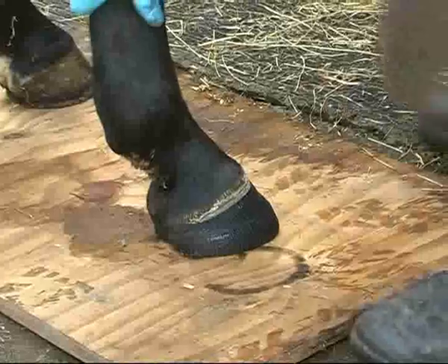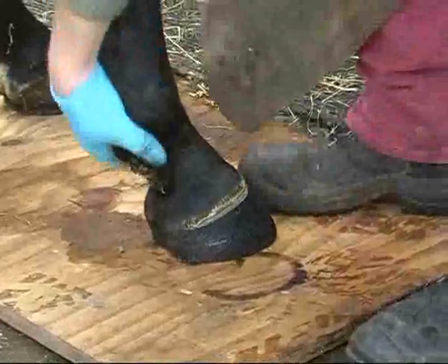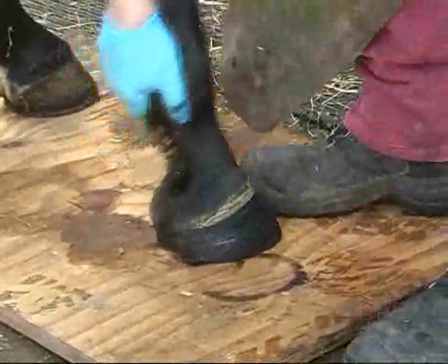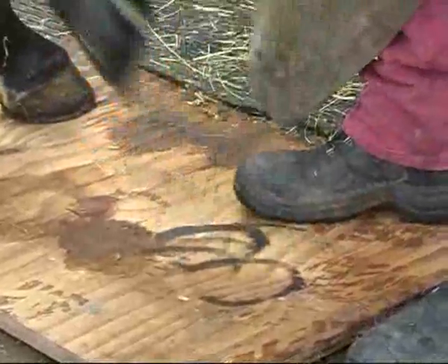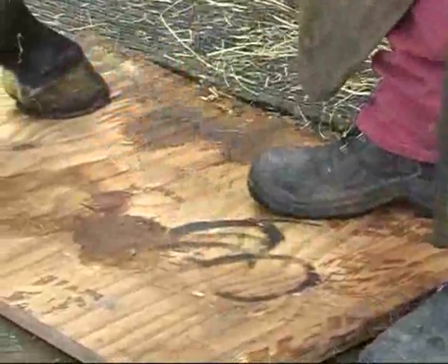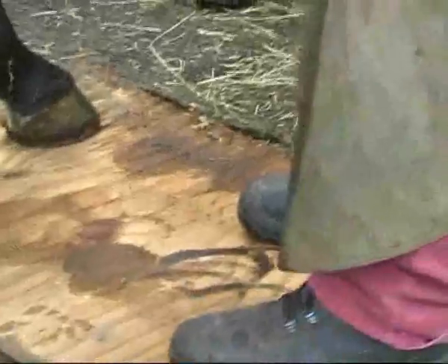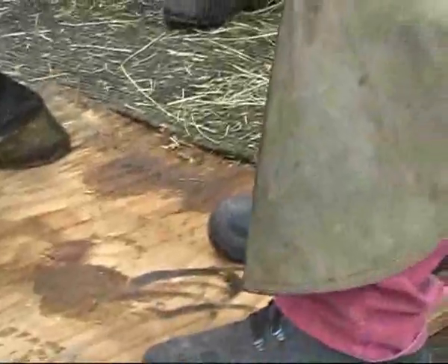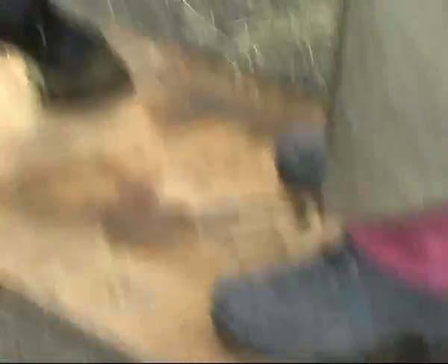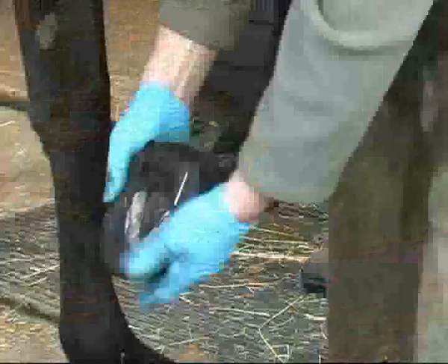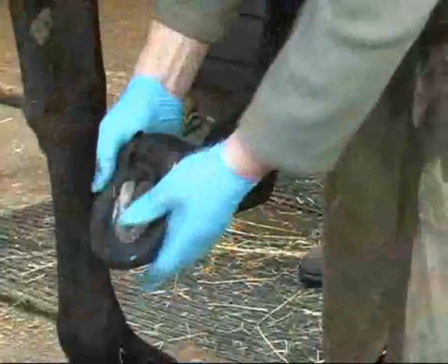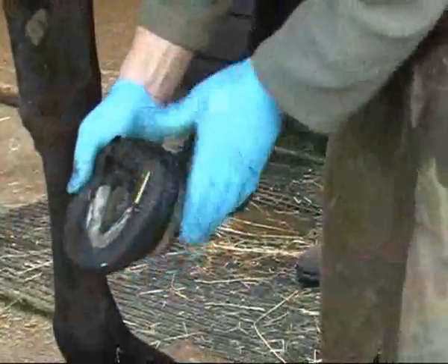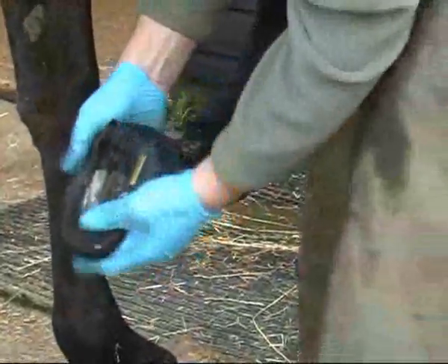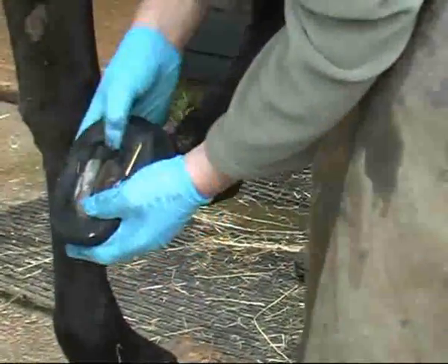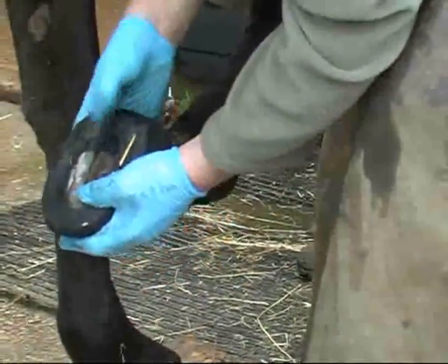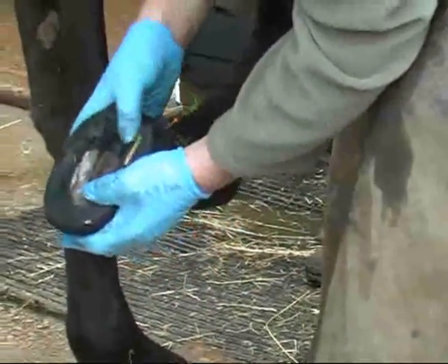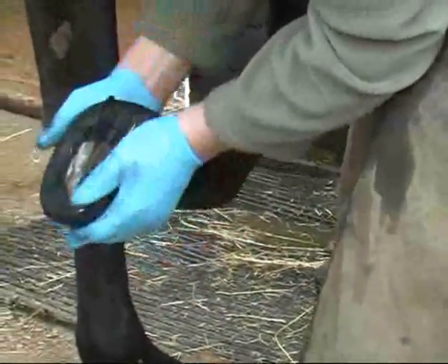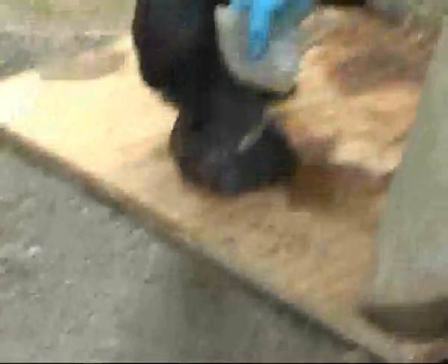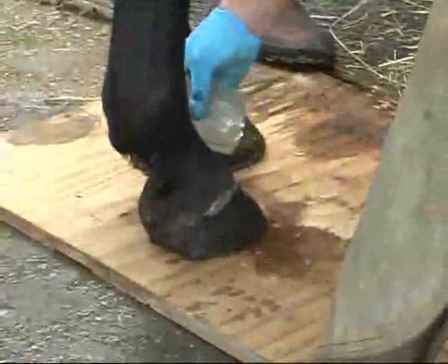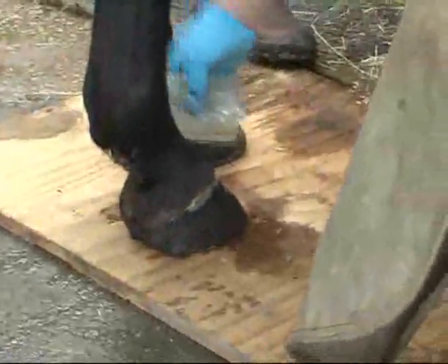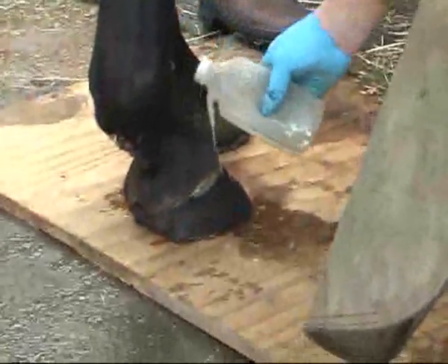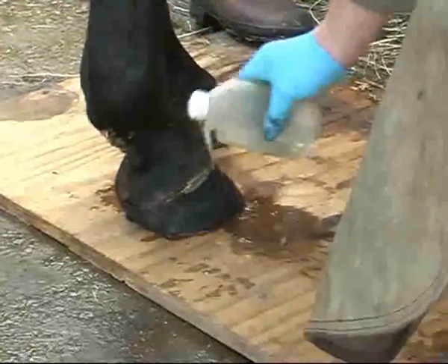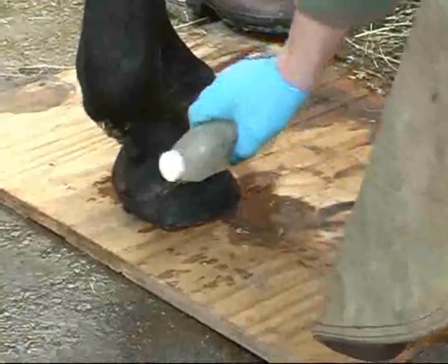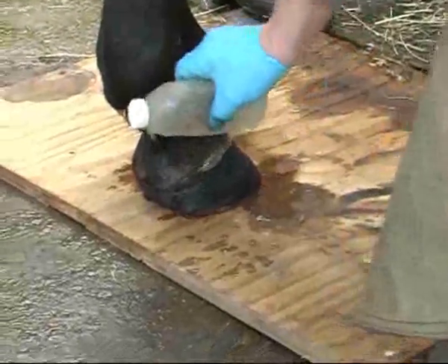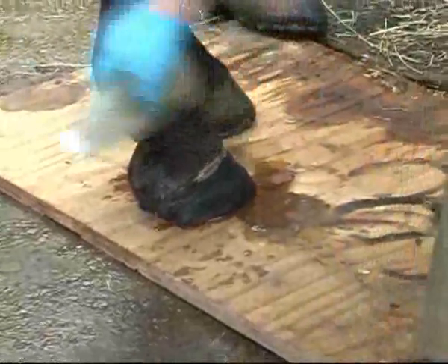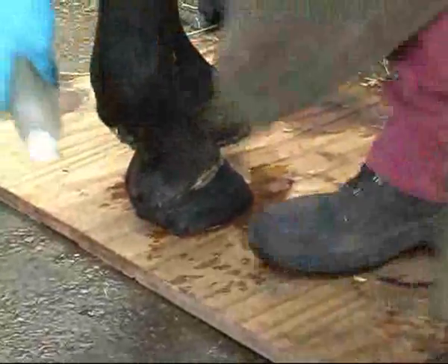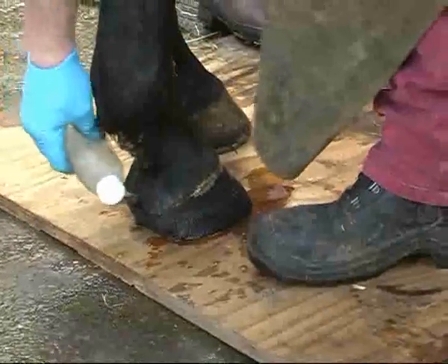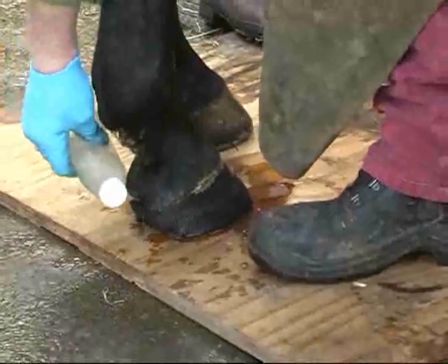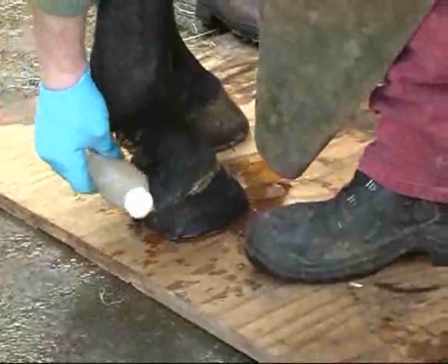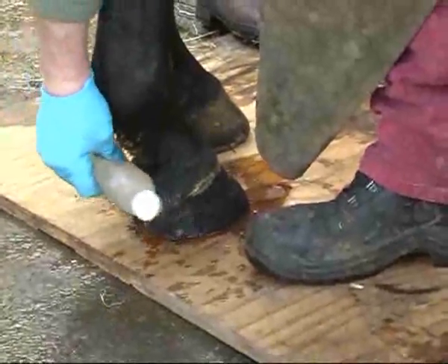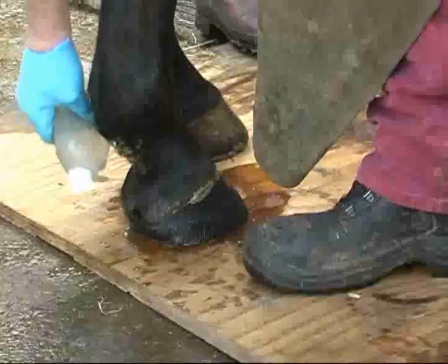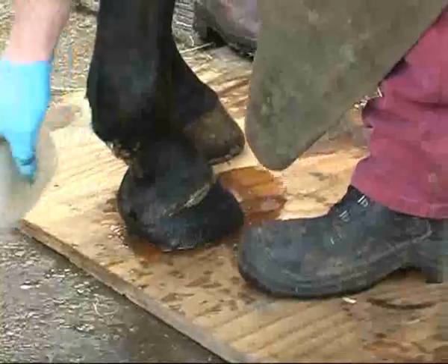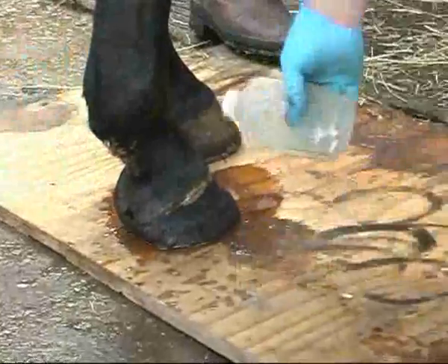I've just got to let the glue underneath go off, and then I want to water it. This is purely a catalyst to set the bandage off.